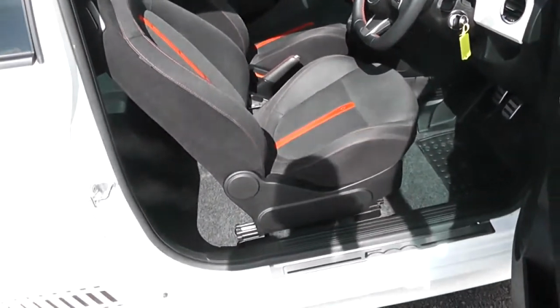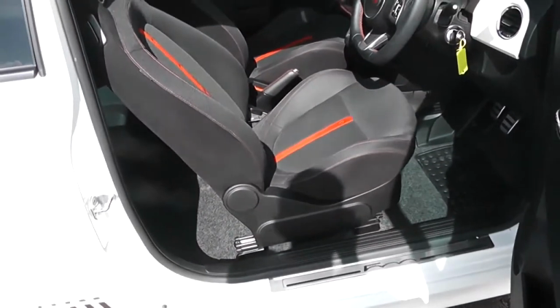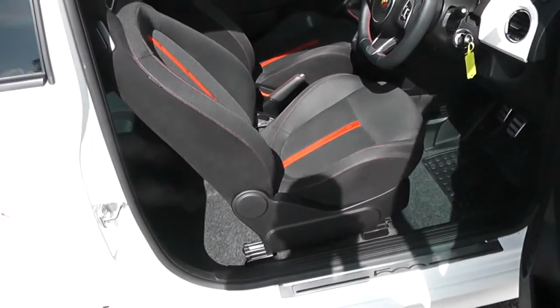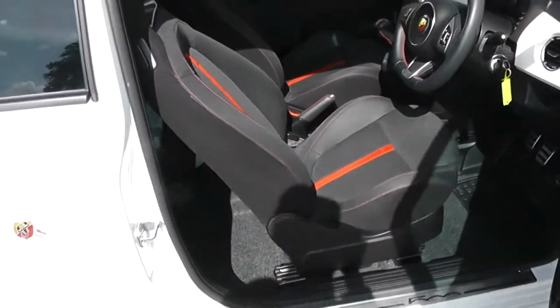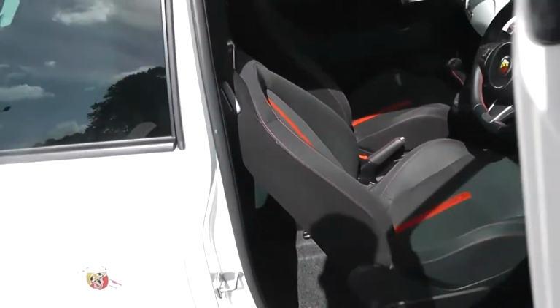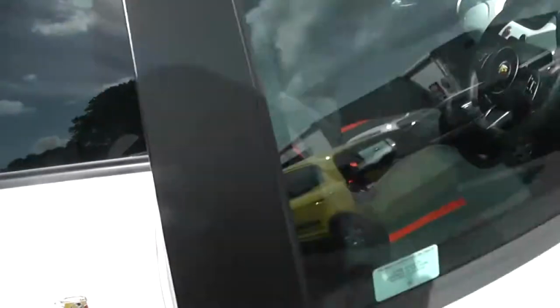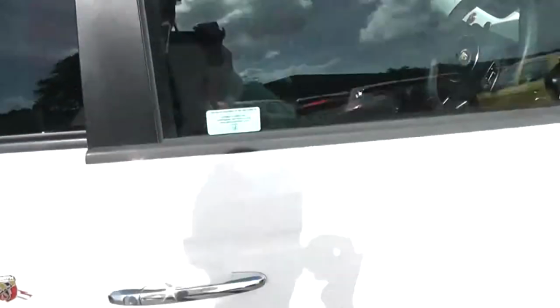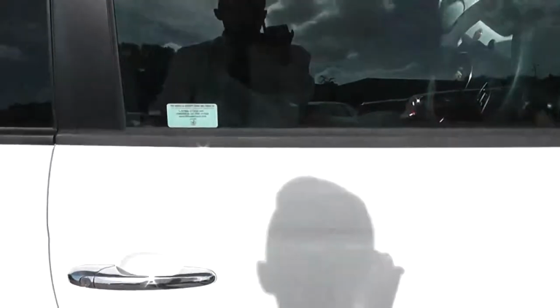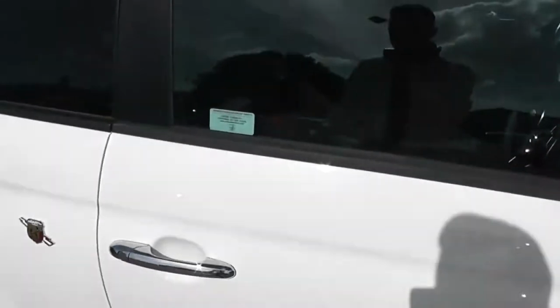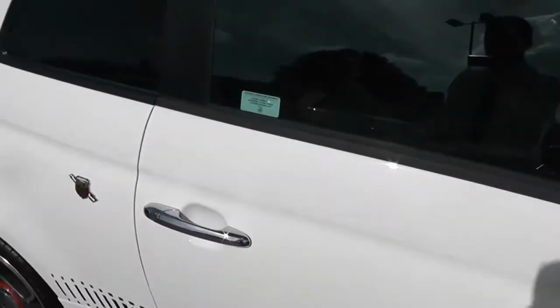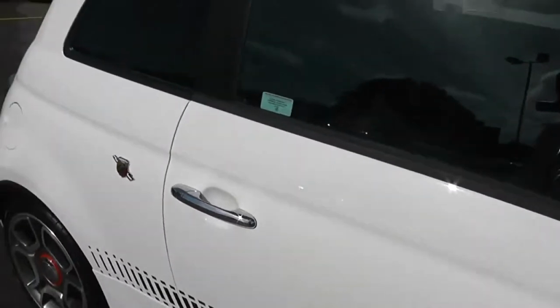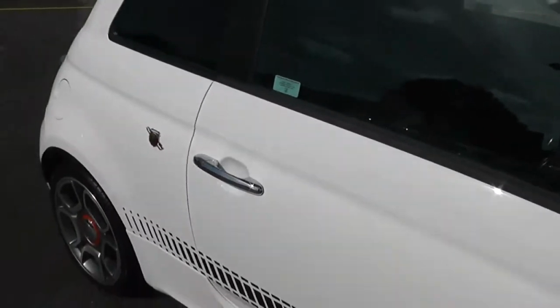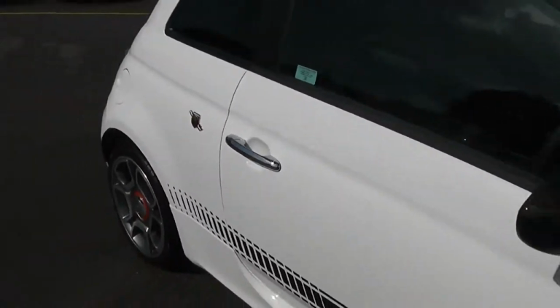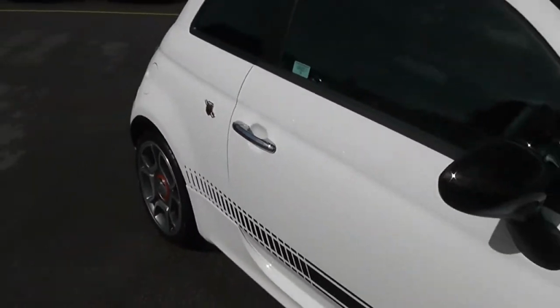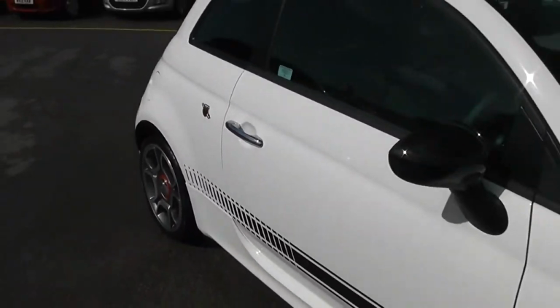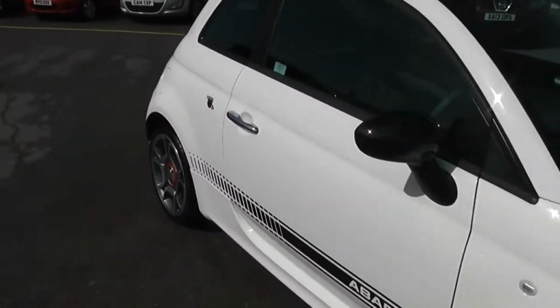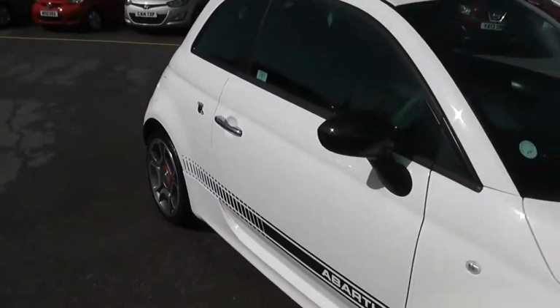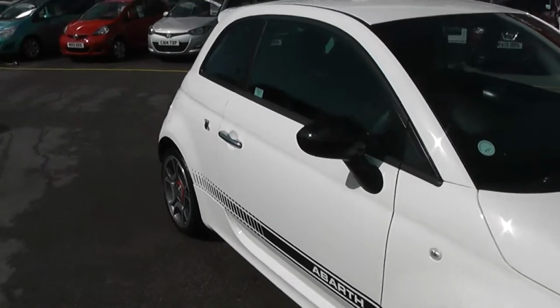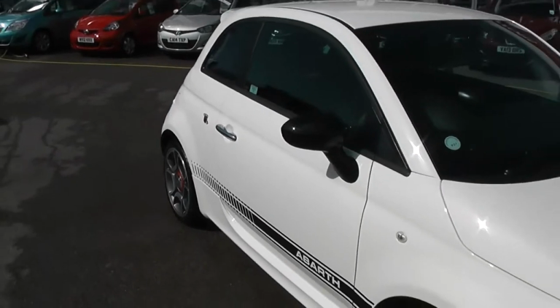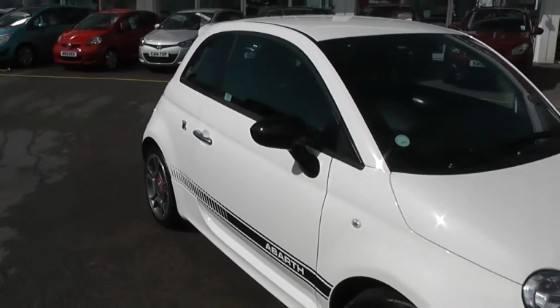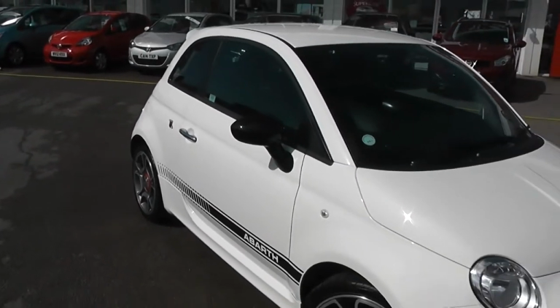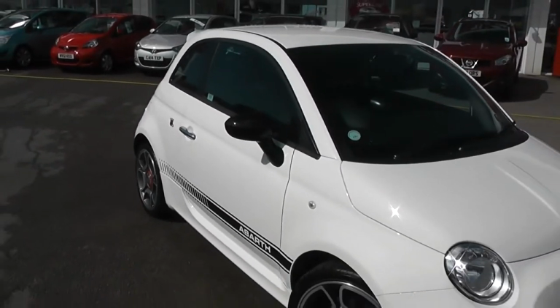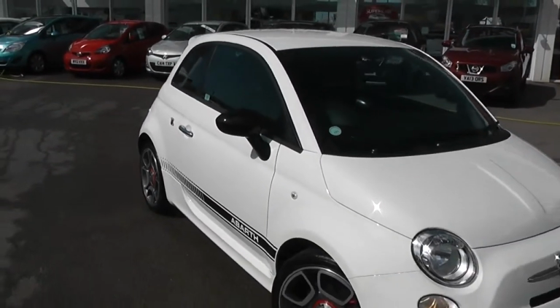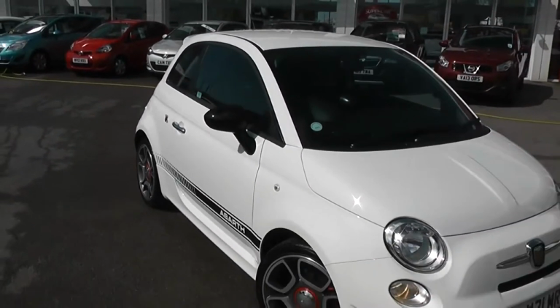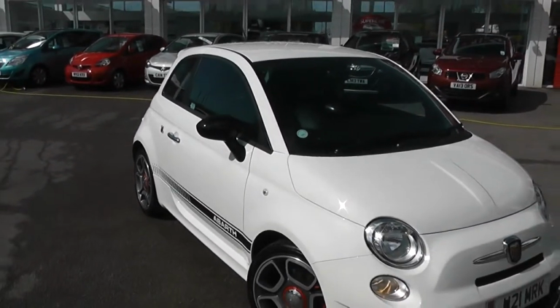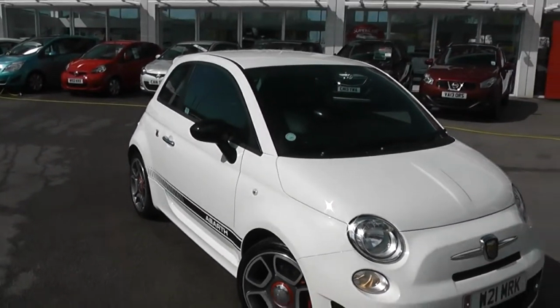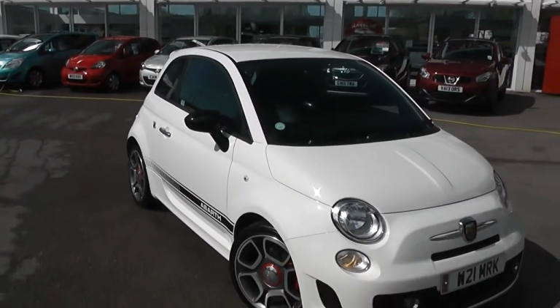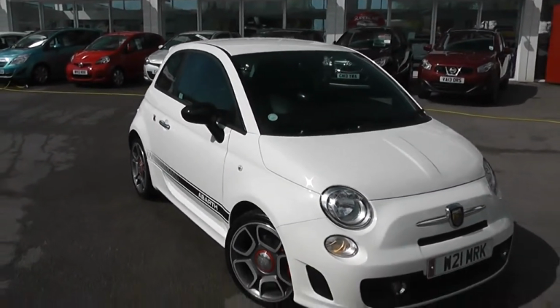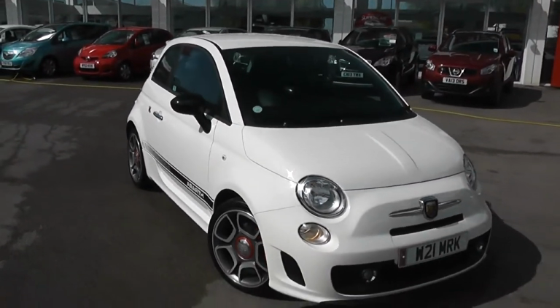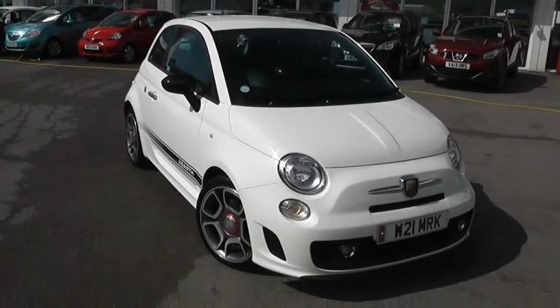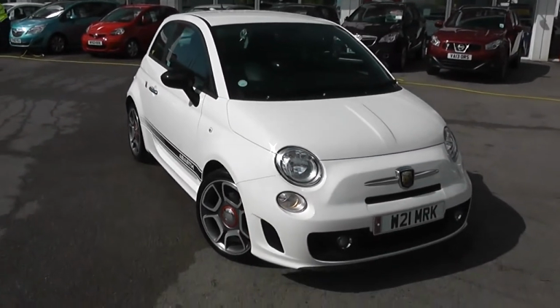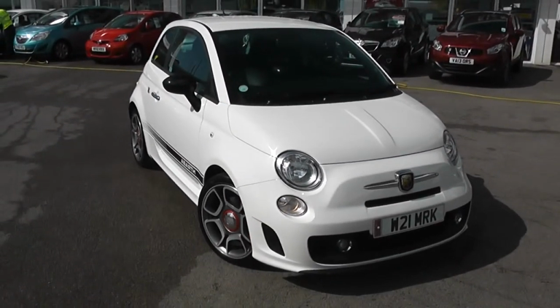This little car comes with sports suspension and it has 135bhp, doing 0-62 in 7.9 seconds, so it's a very quick little car.